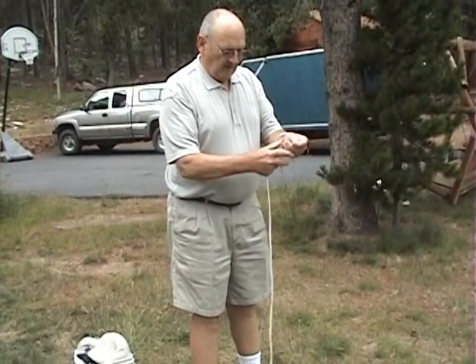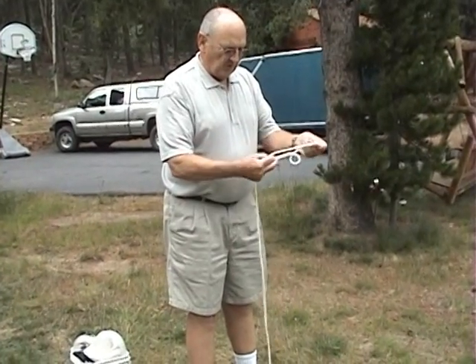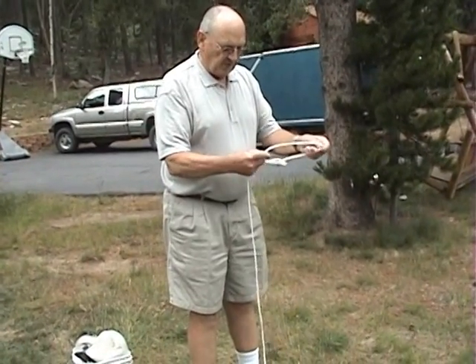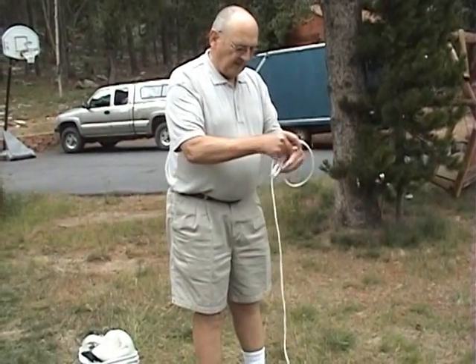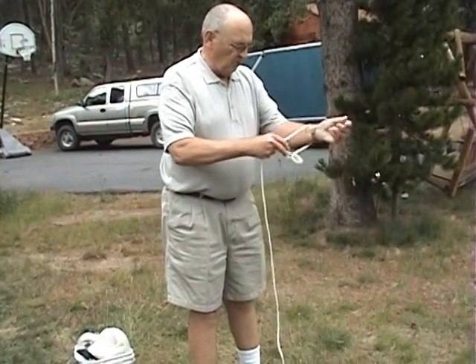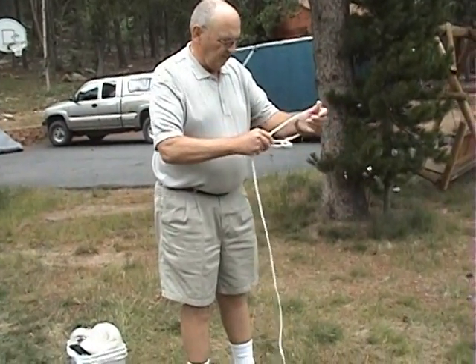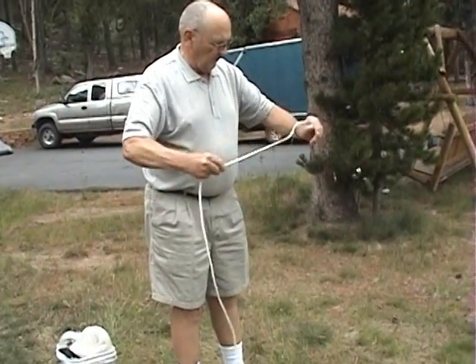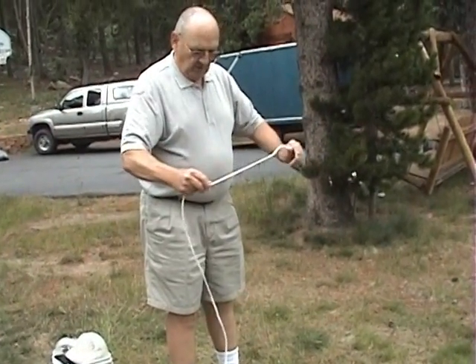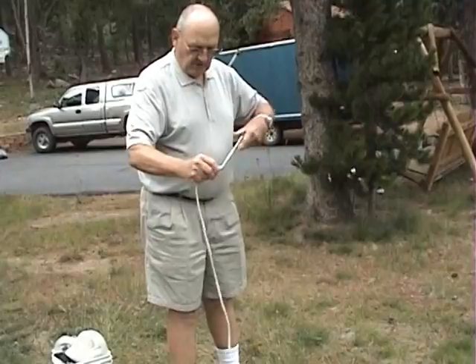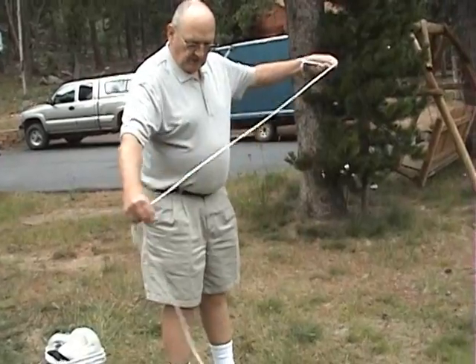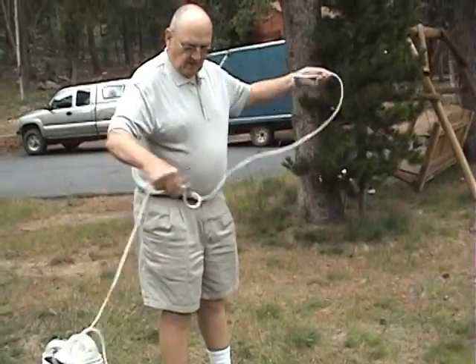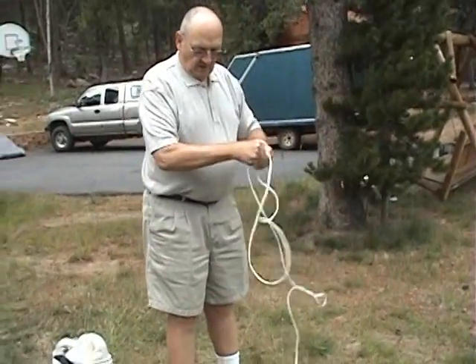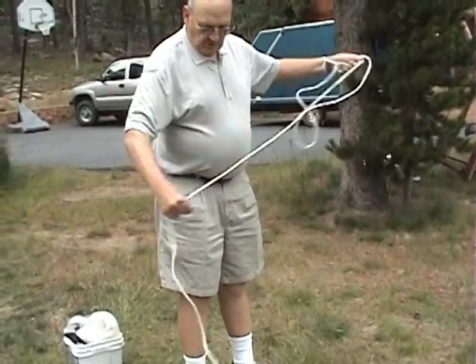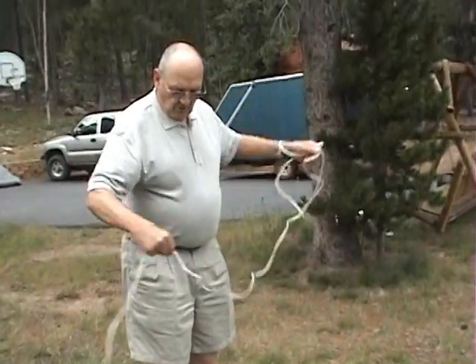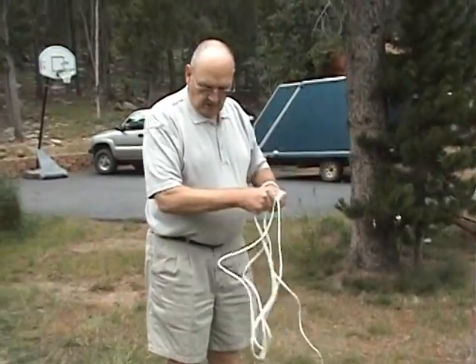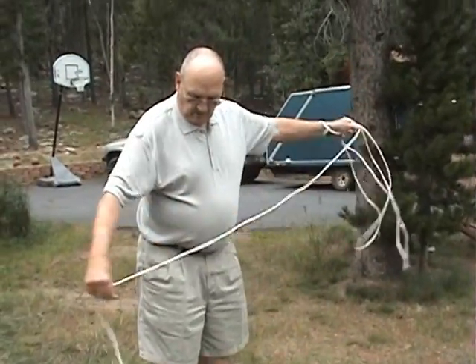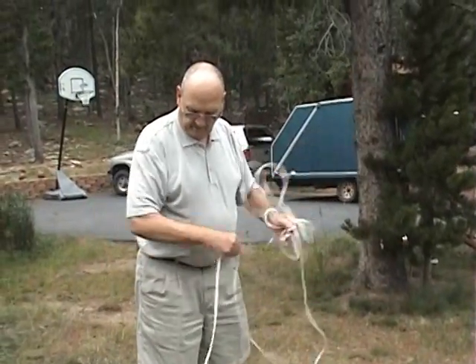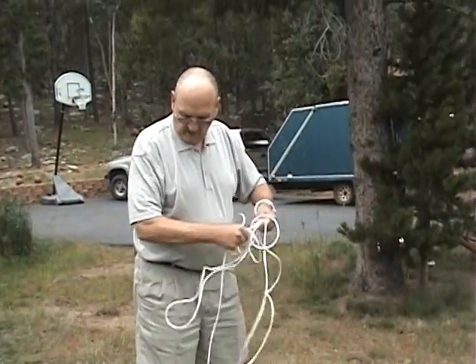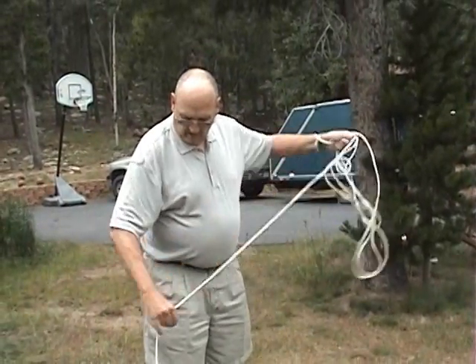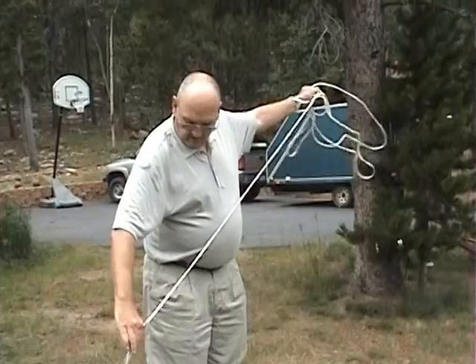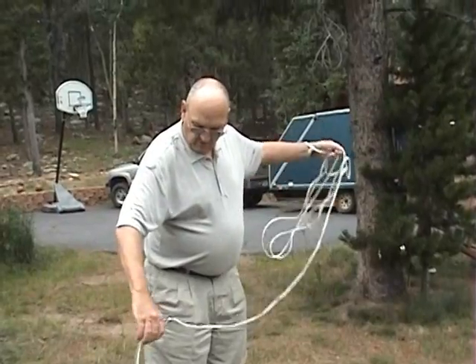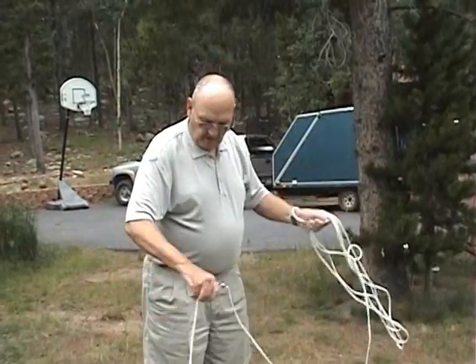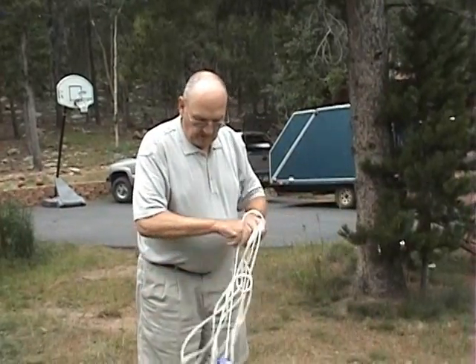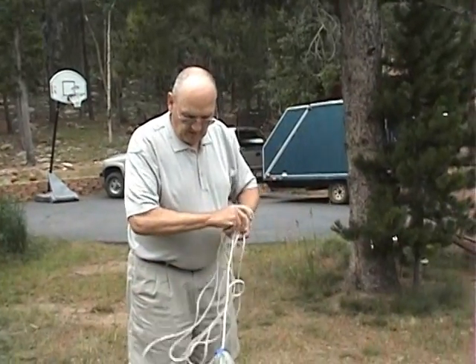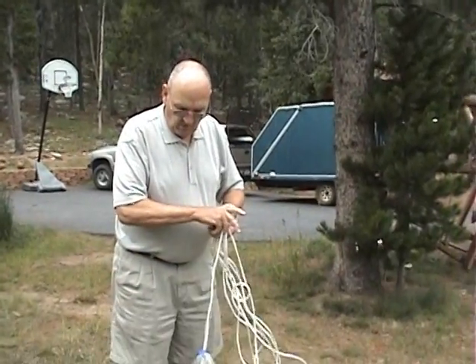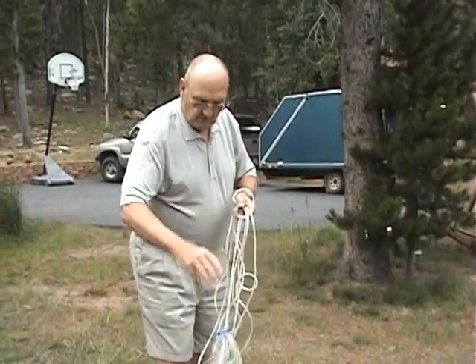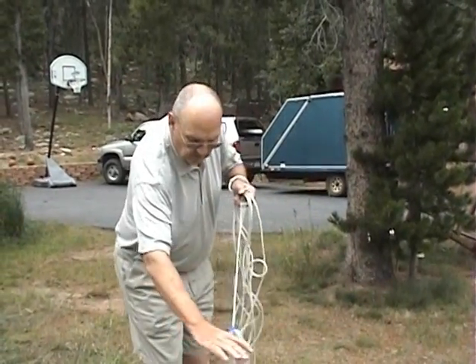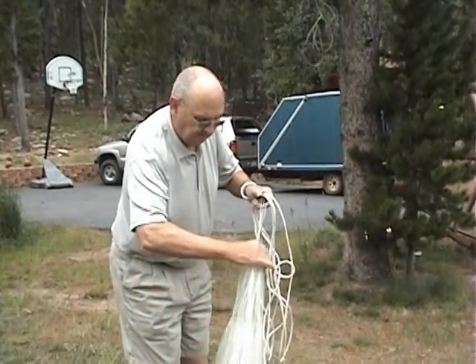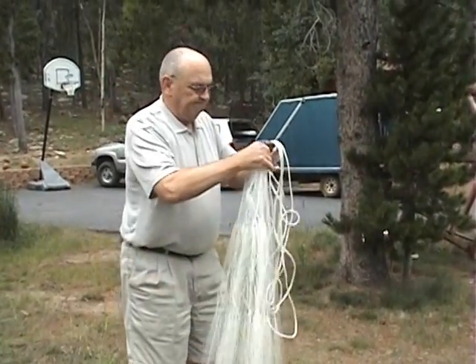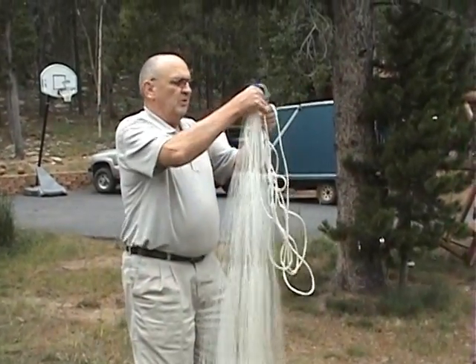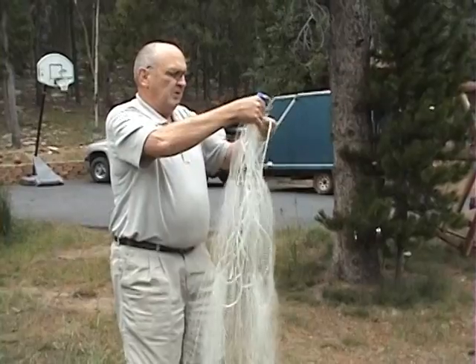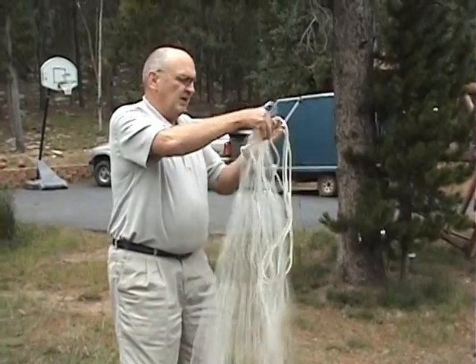How to put this on your wrist. Just make kind of a loop and then put it up next to your wrist and then you just loop the rope here and bring it up like so. Then grab the ring, pull it up and put it in your hand.